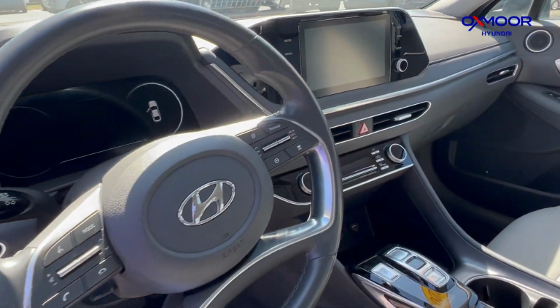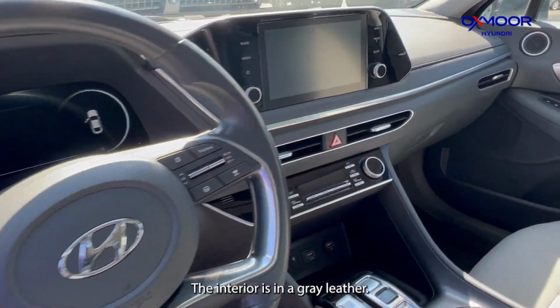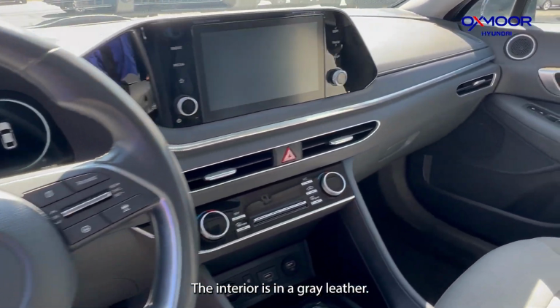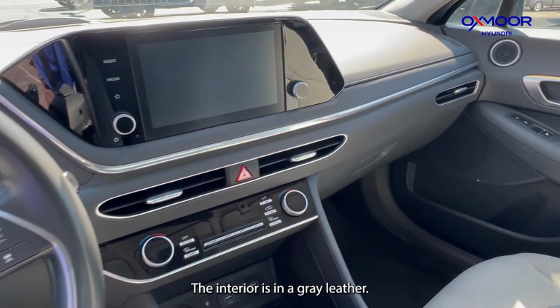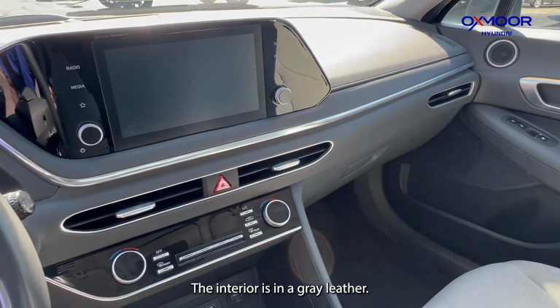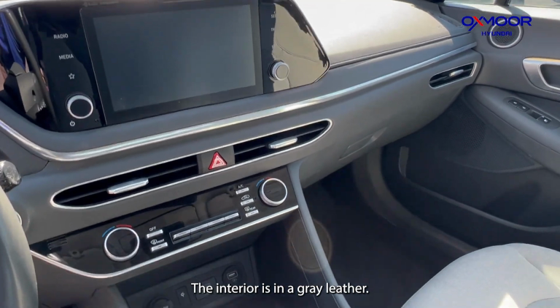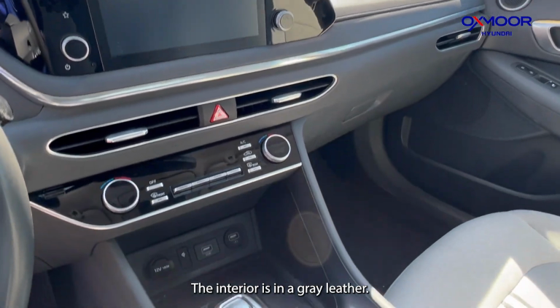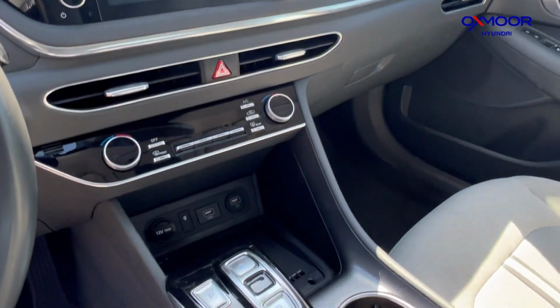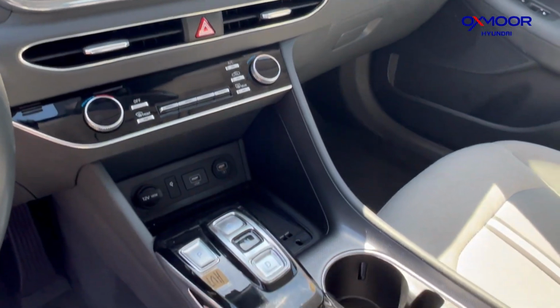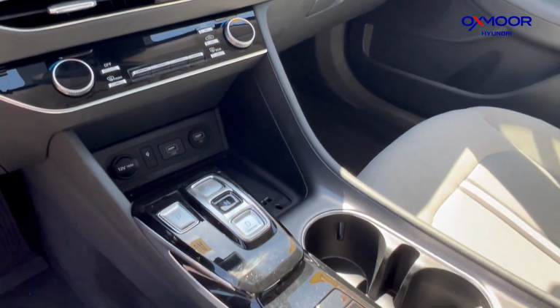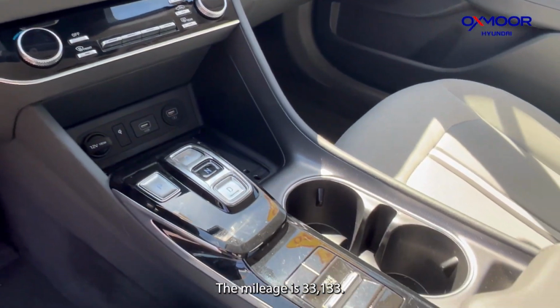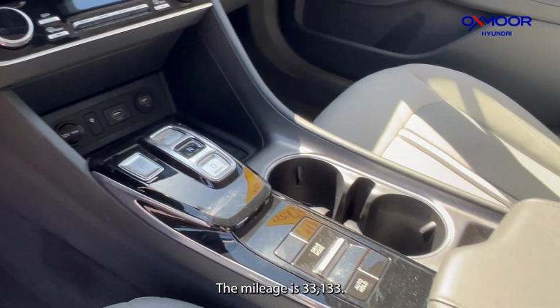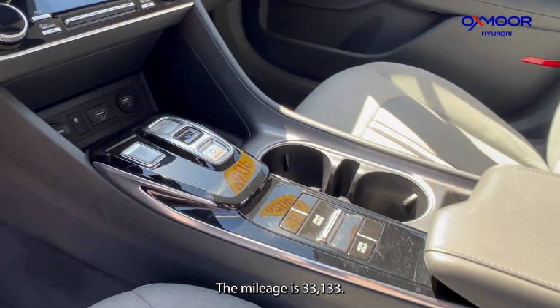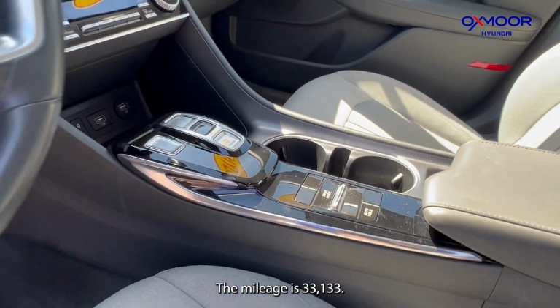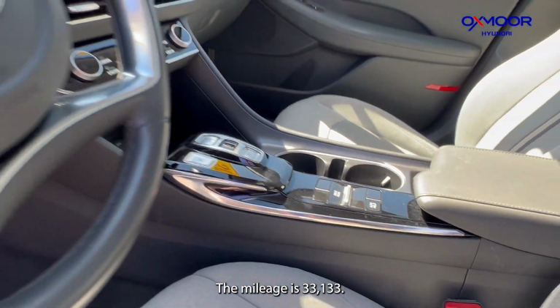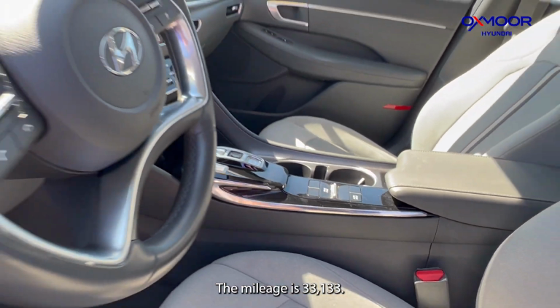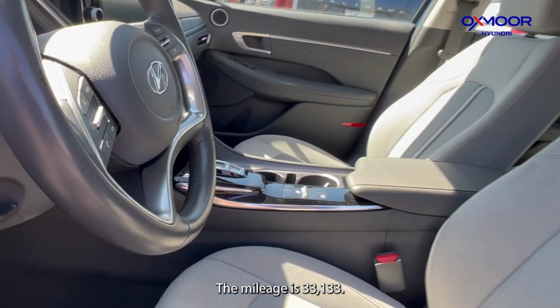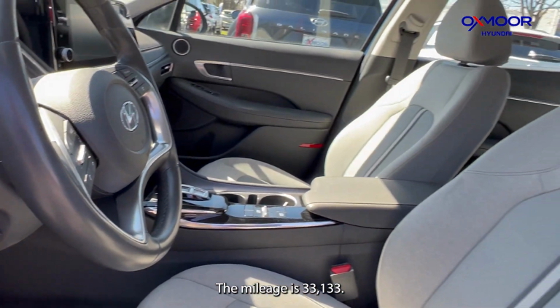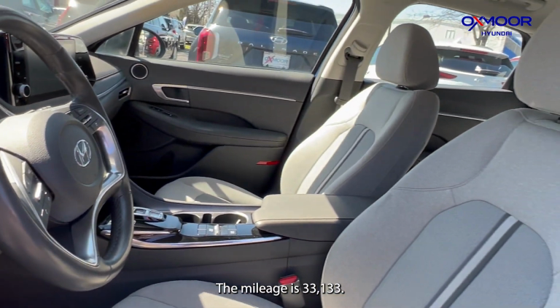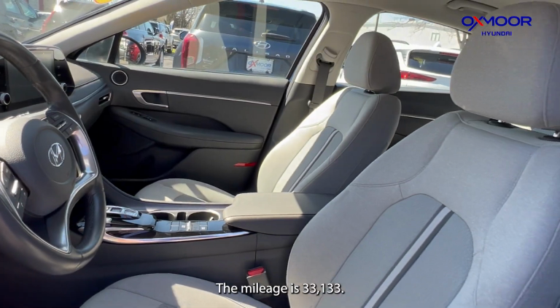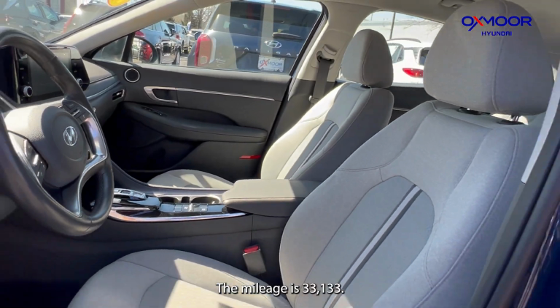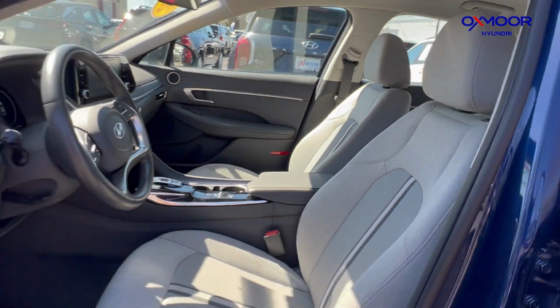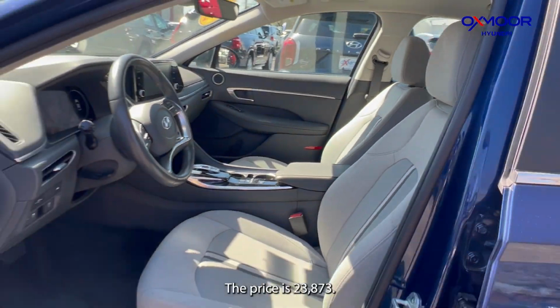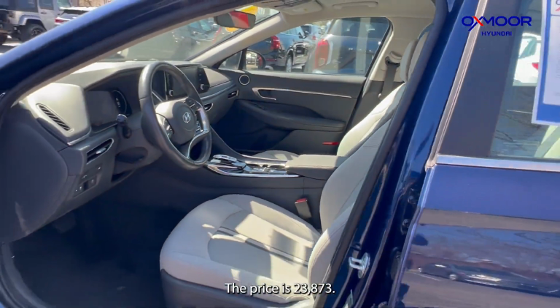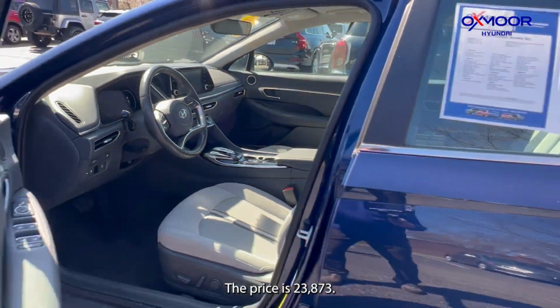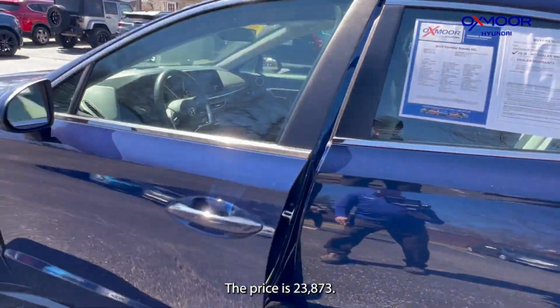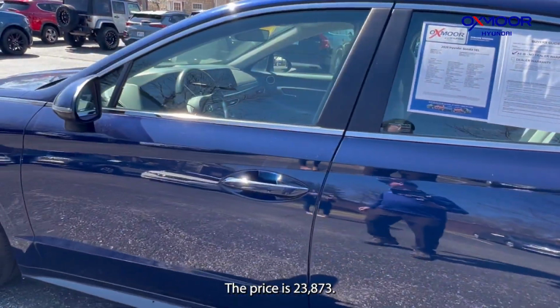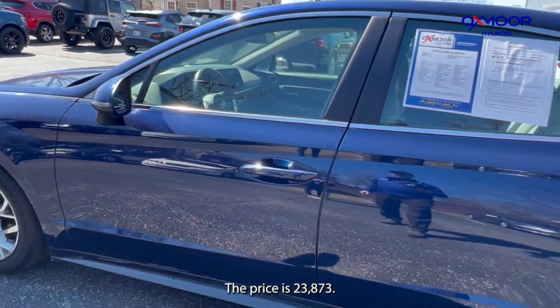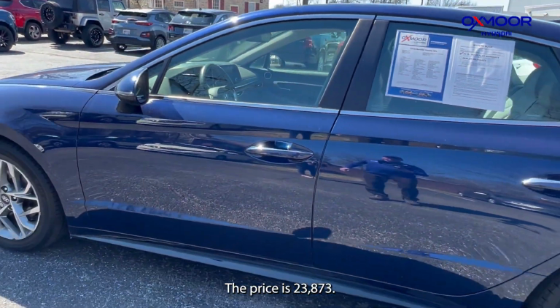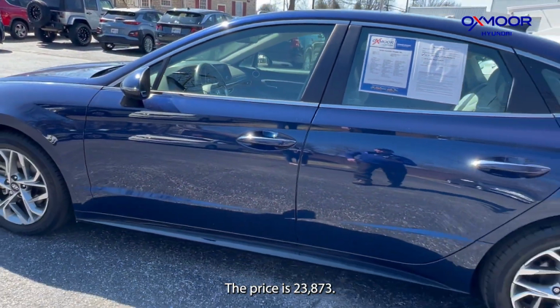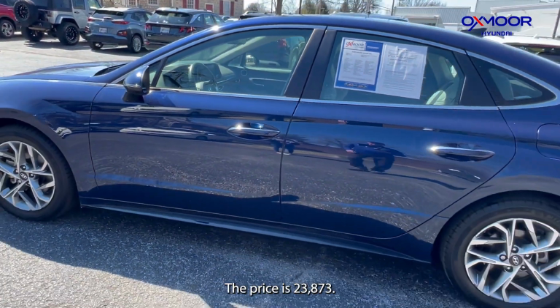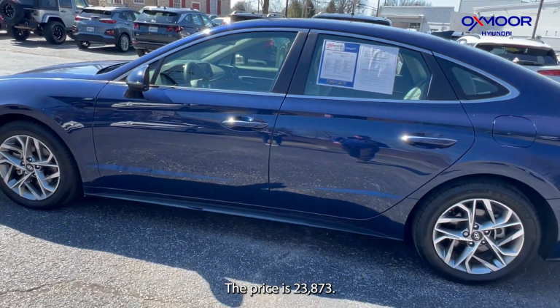The interior is in a gray leather. The mileage is 33,133 miles and the price is $23,873.